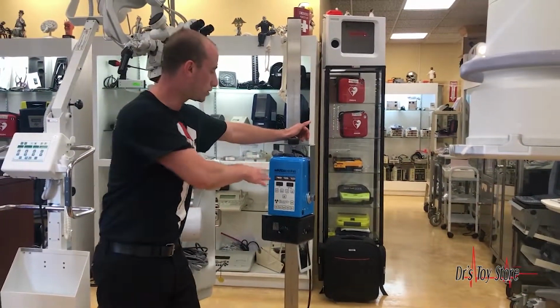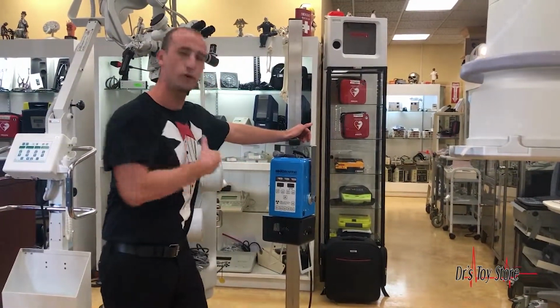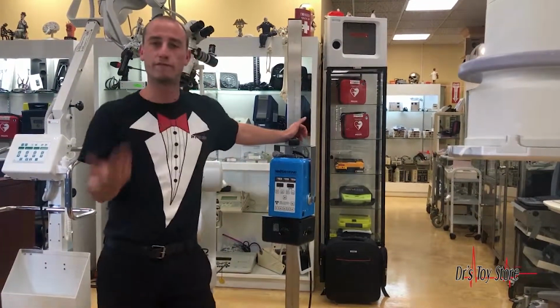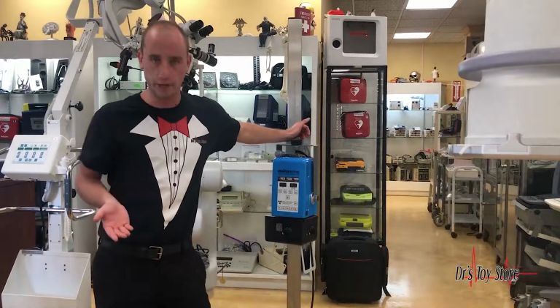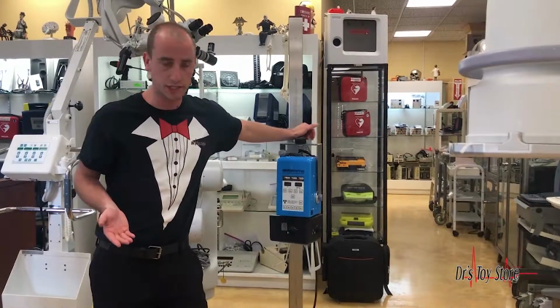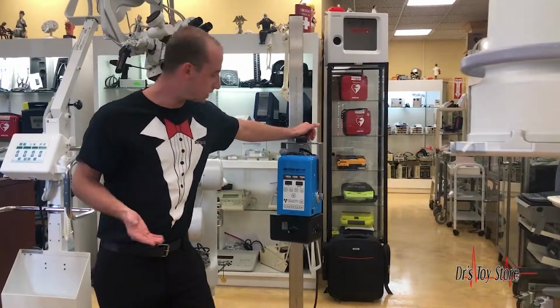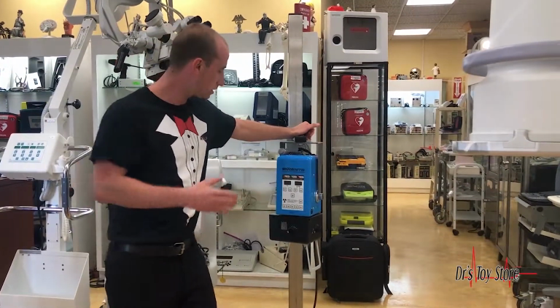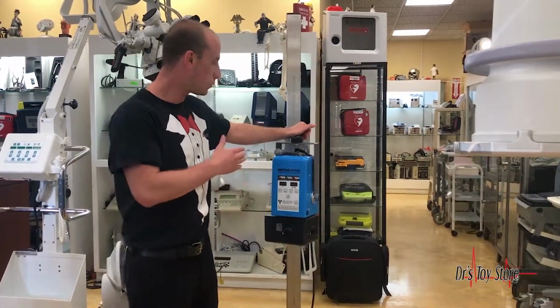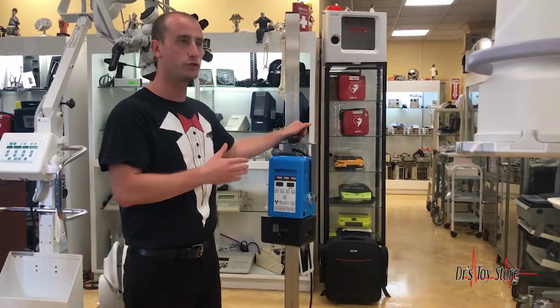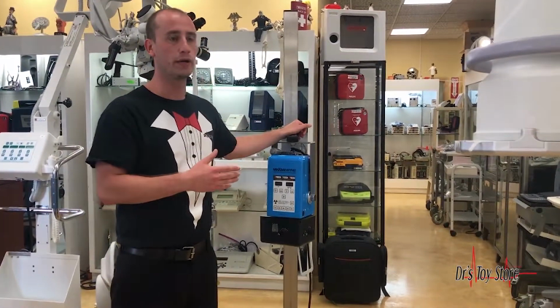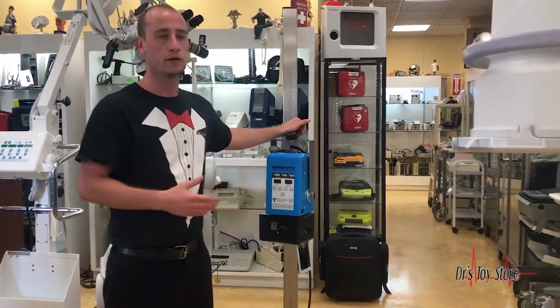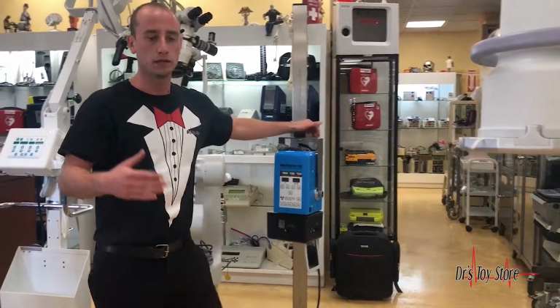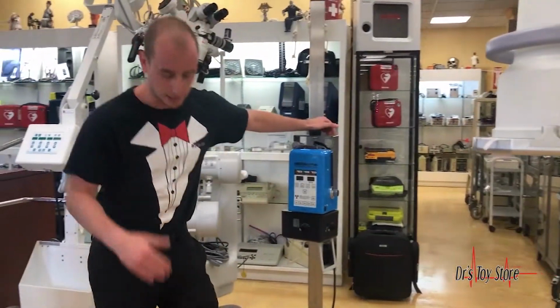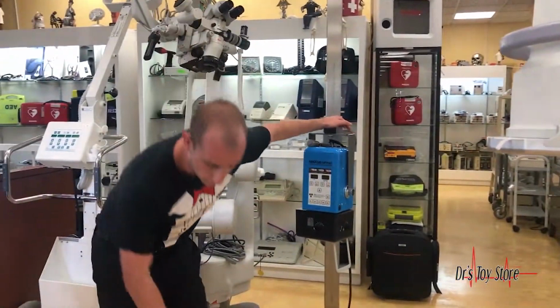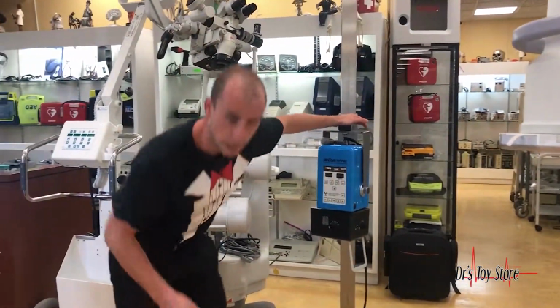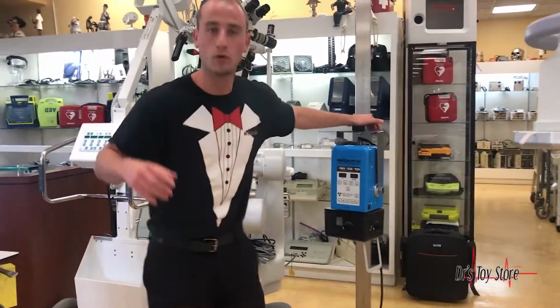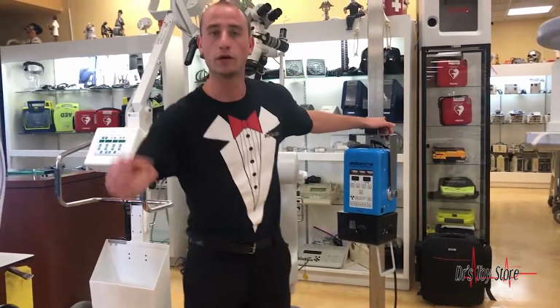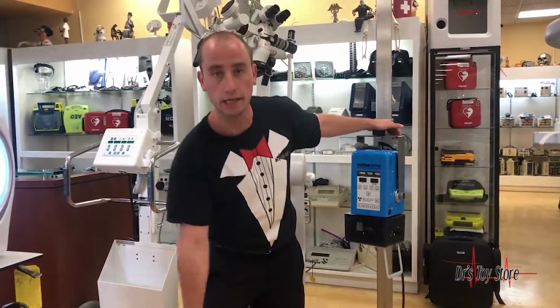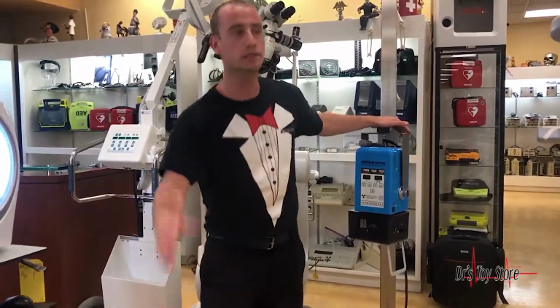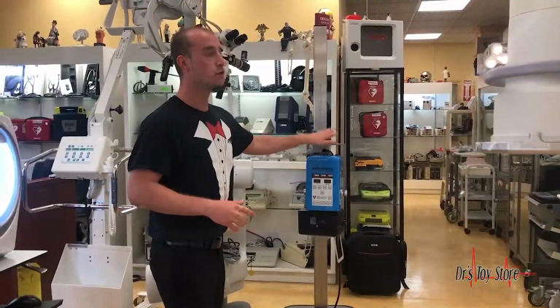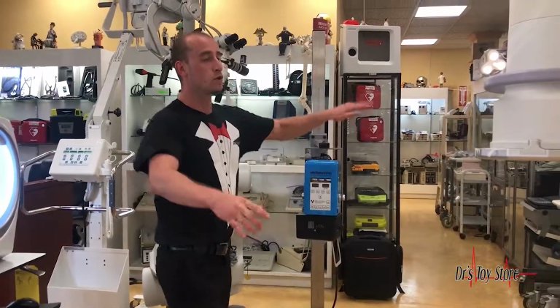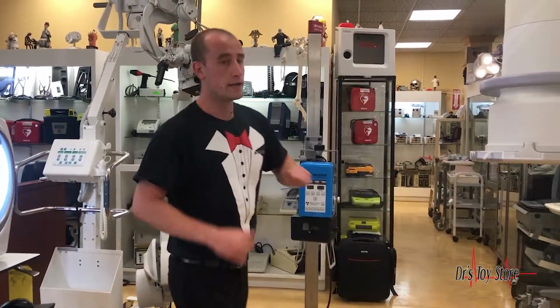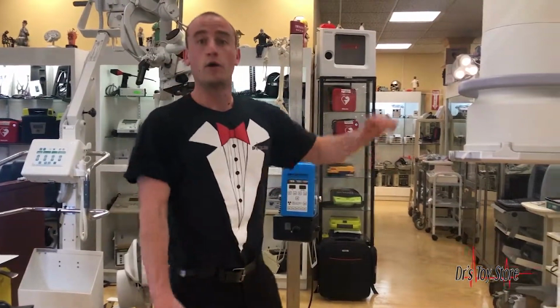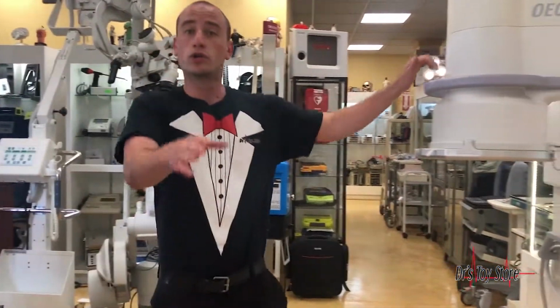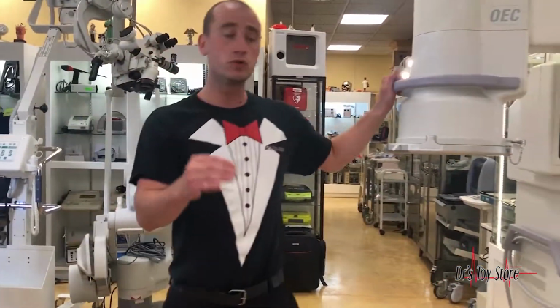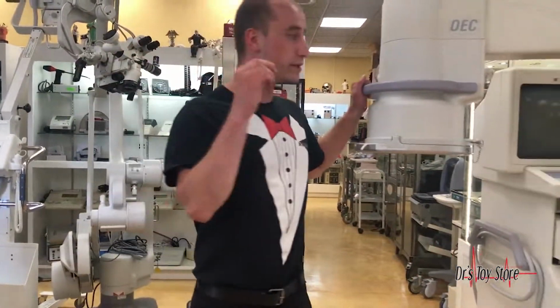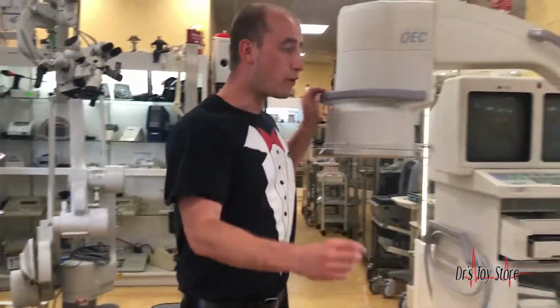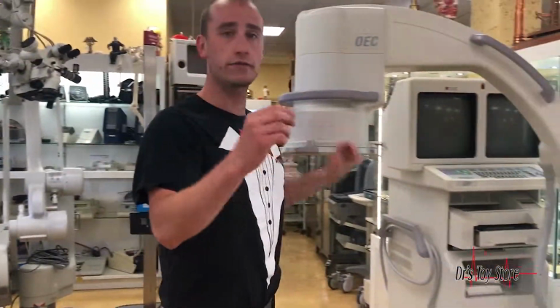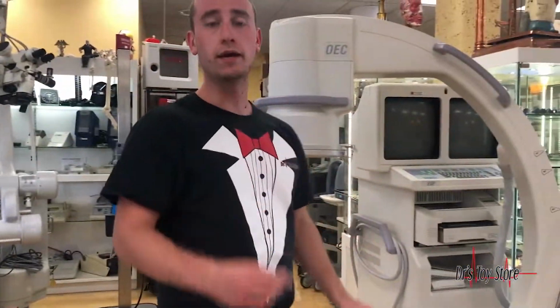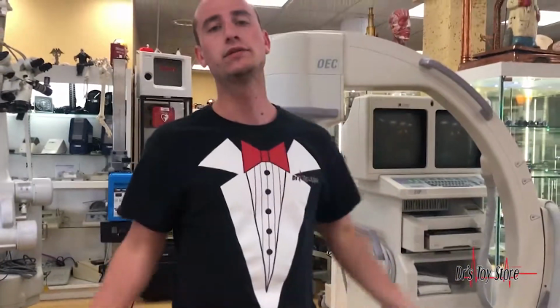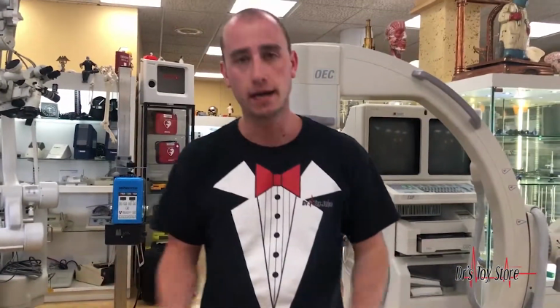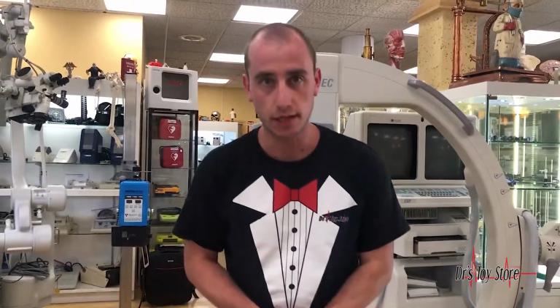We have many different x-rays here, like the Min Ray, which is very important when you're doing veterinary scans or doing lots of feet or knees.